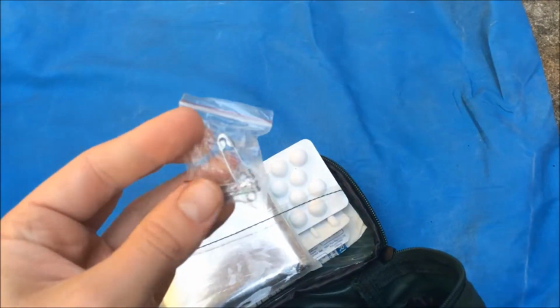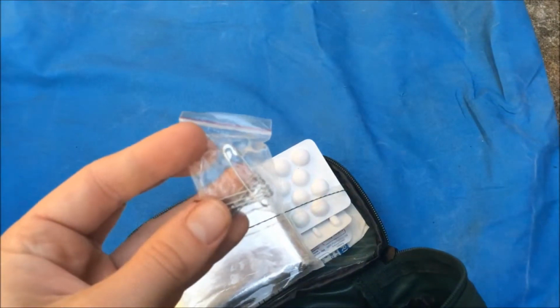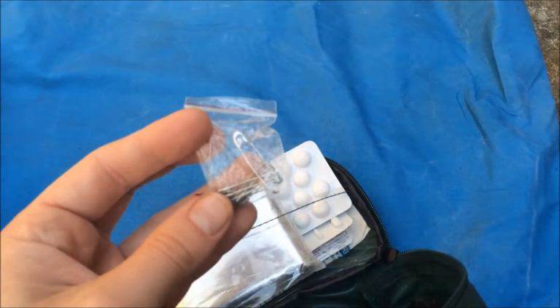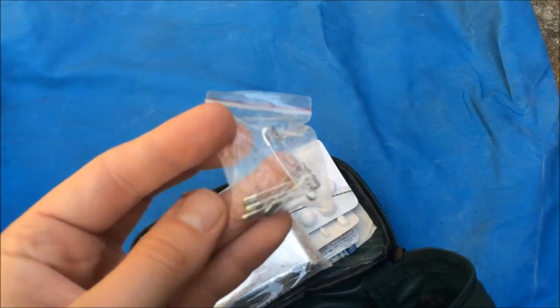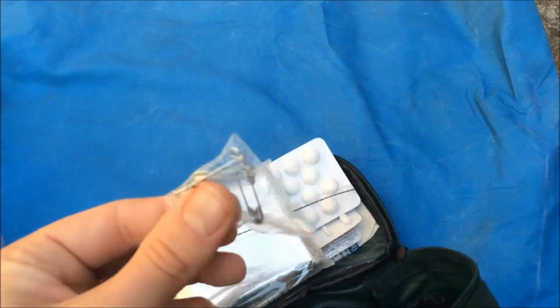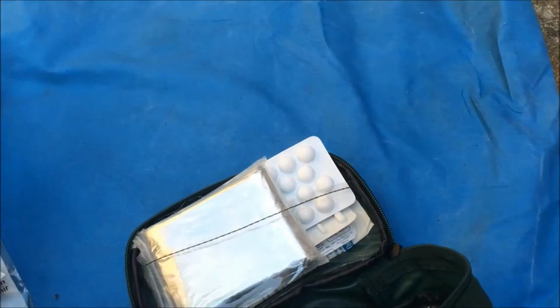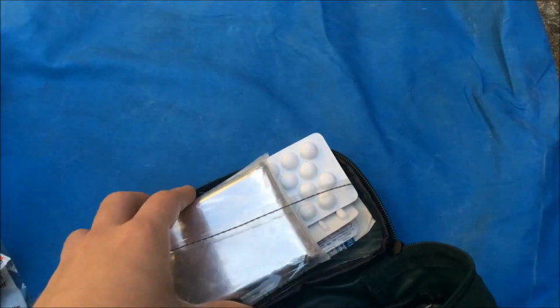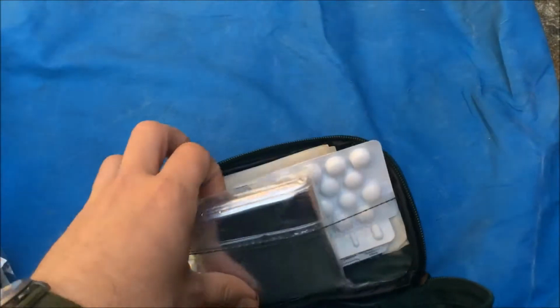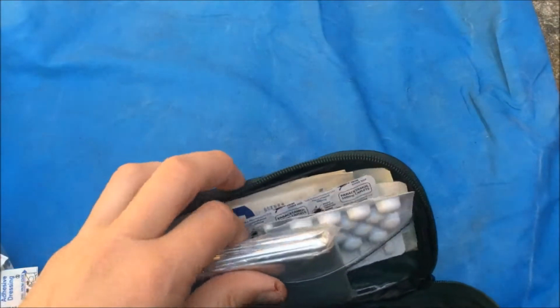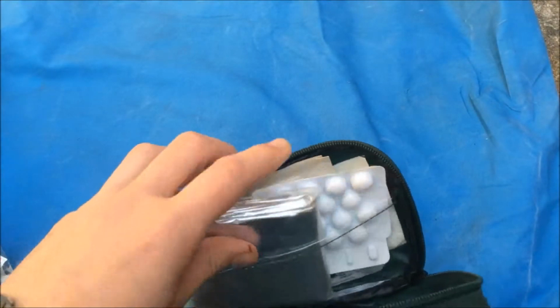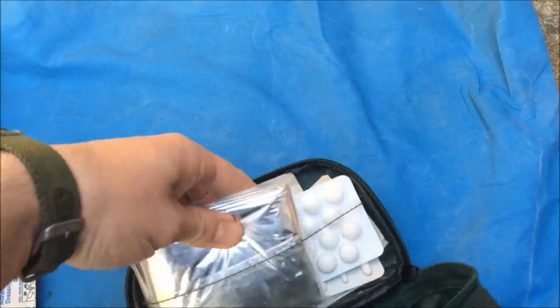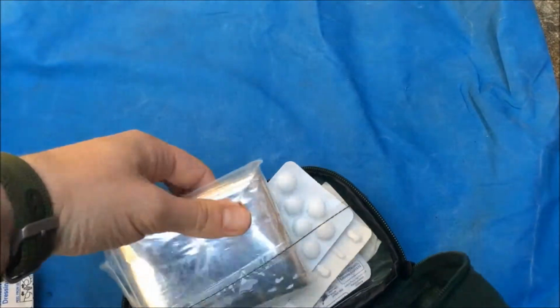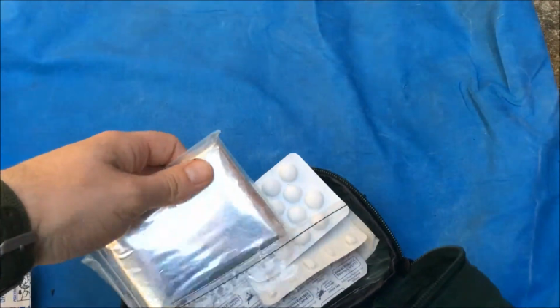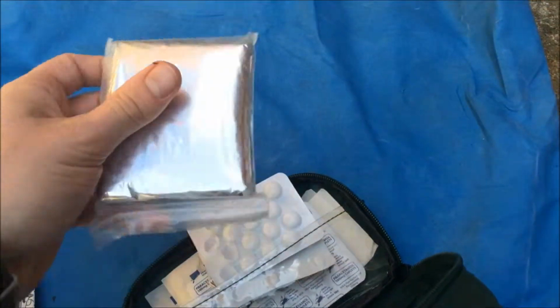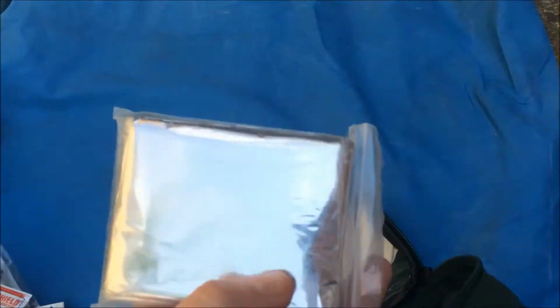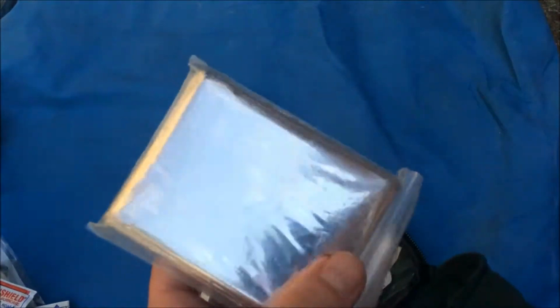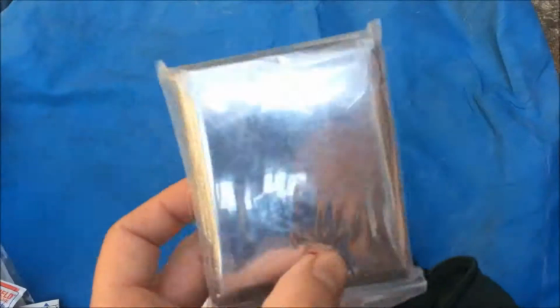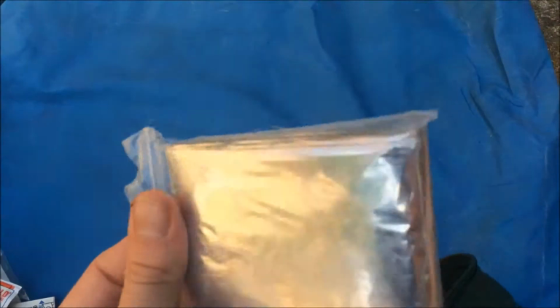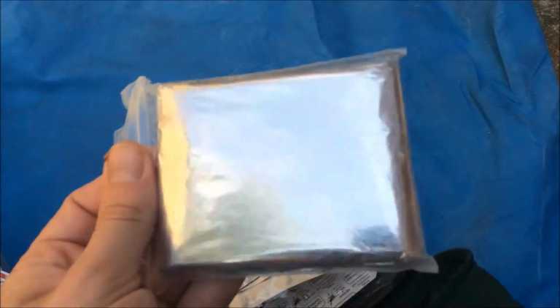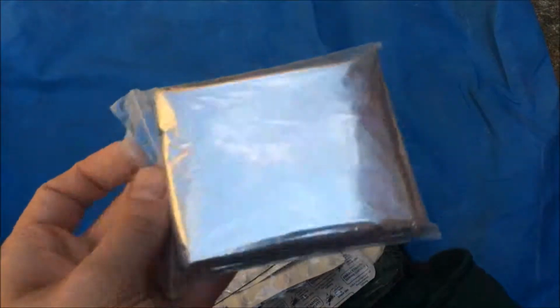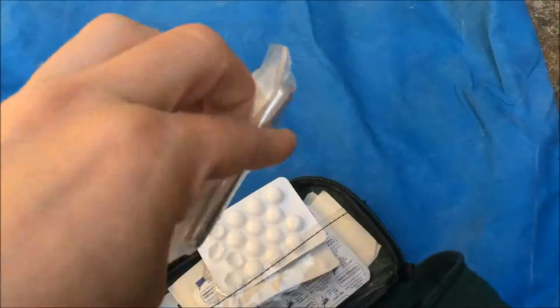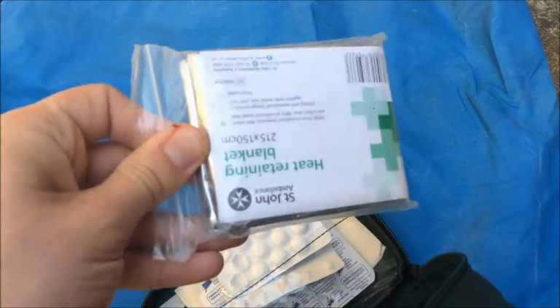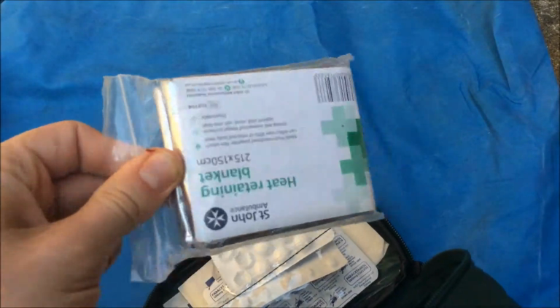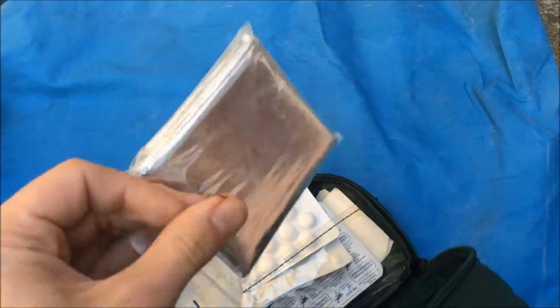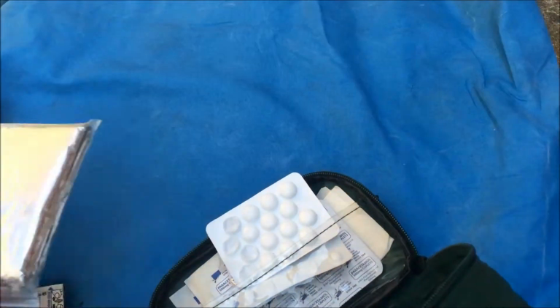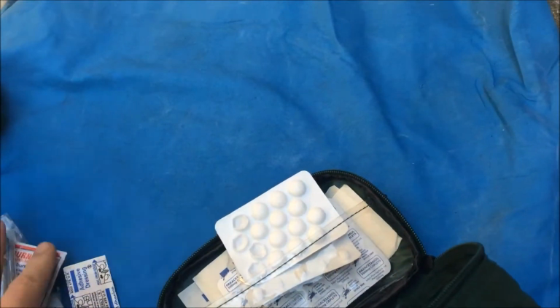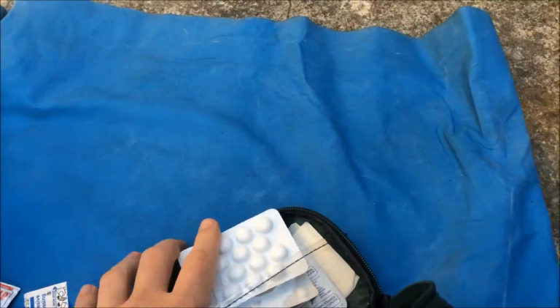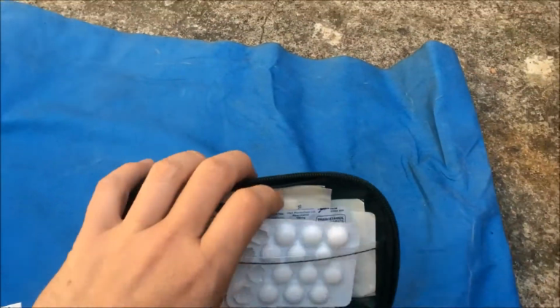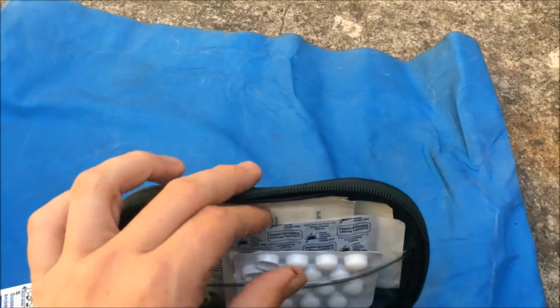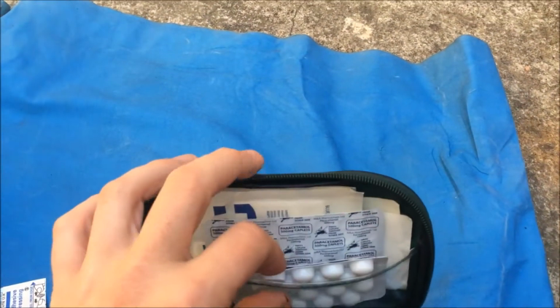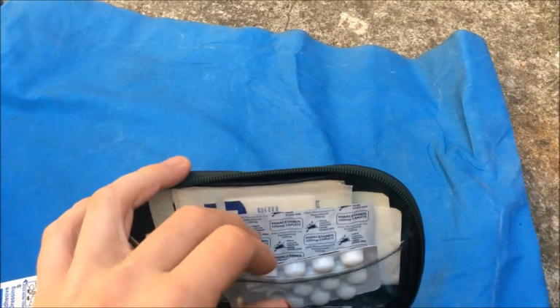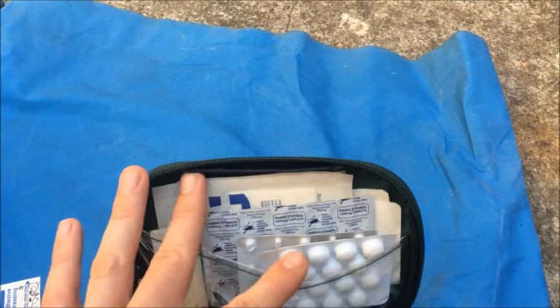A tiny little bag of safety pins. This is a foil blanket — we all know how they work. You could make a shelter with that if you wanted to as well.